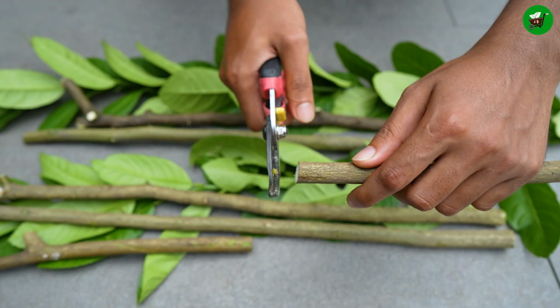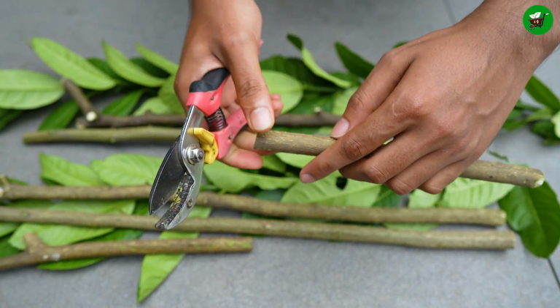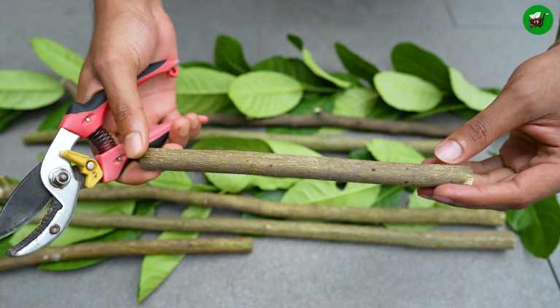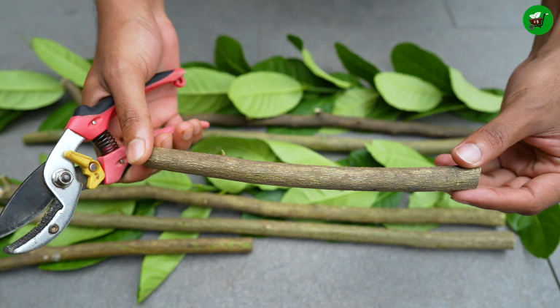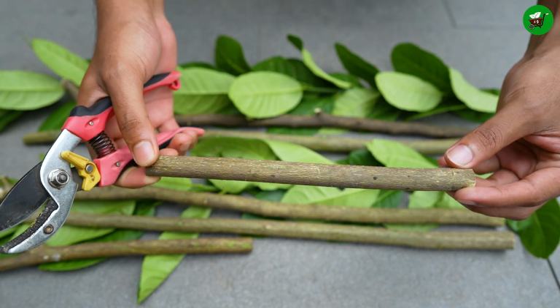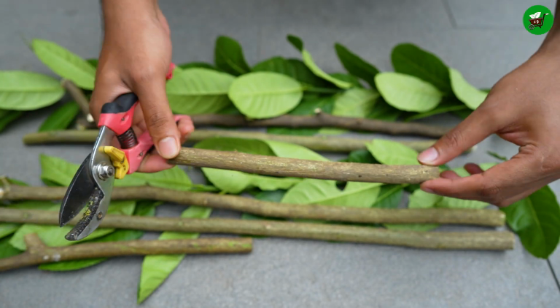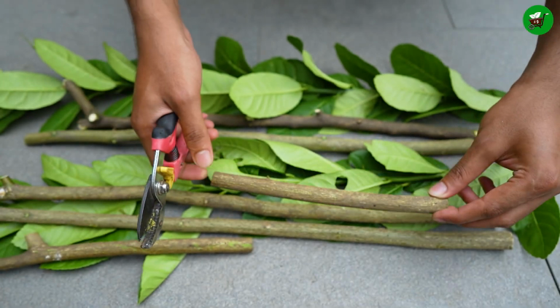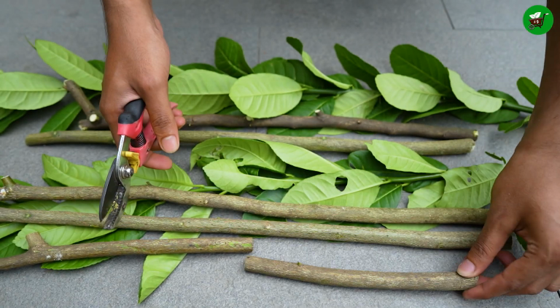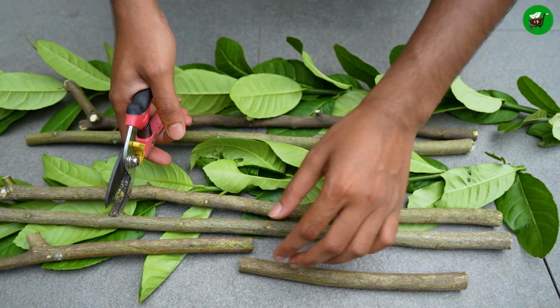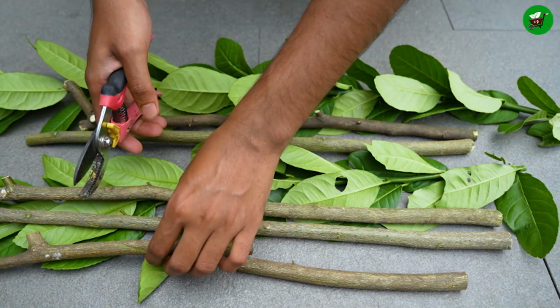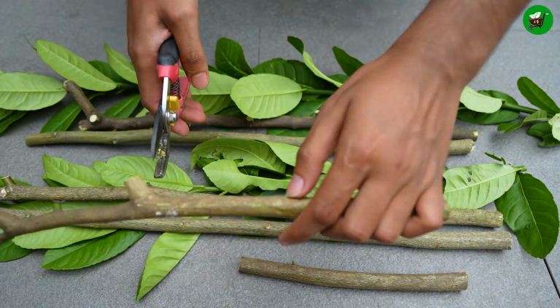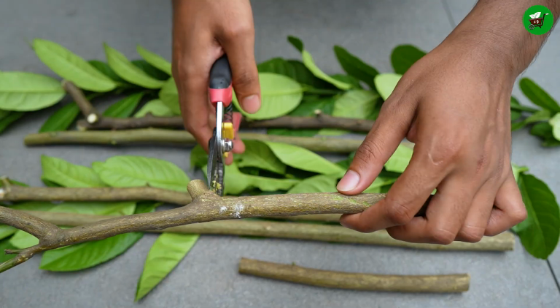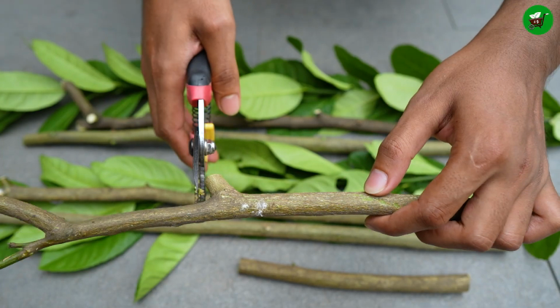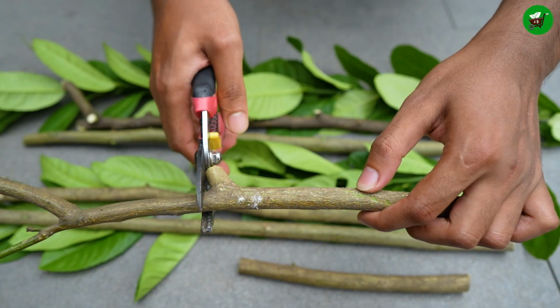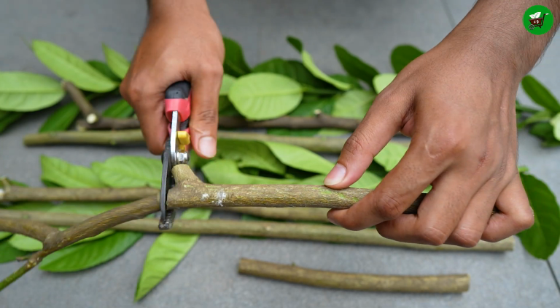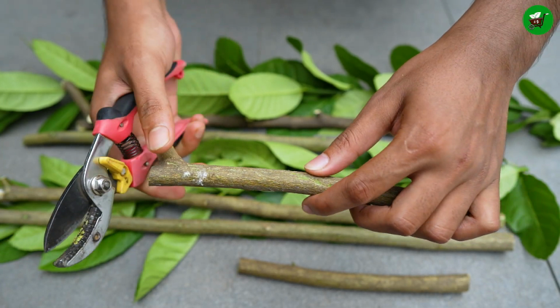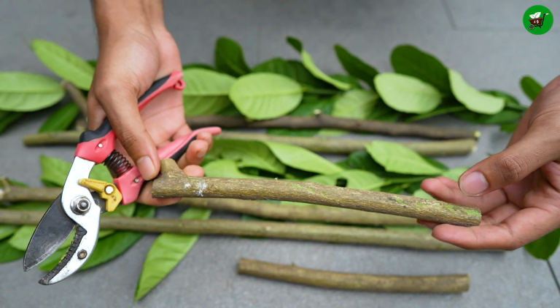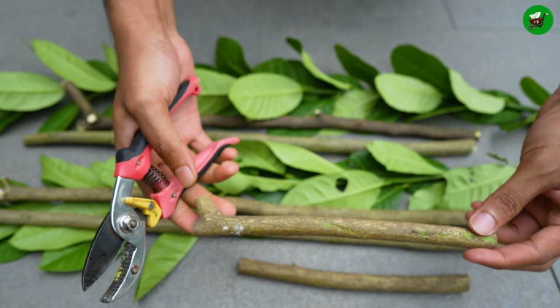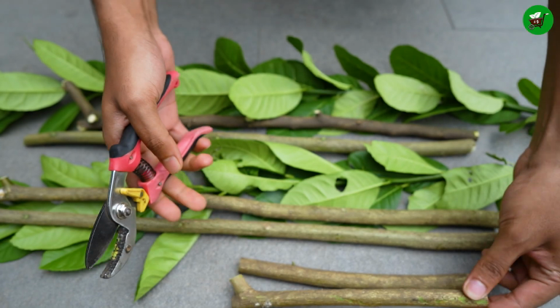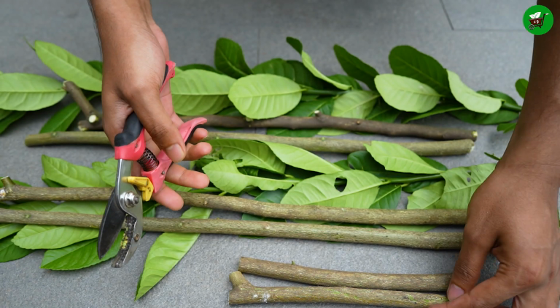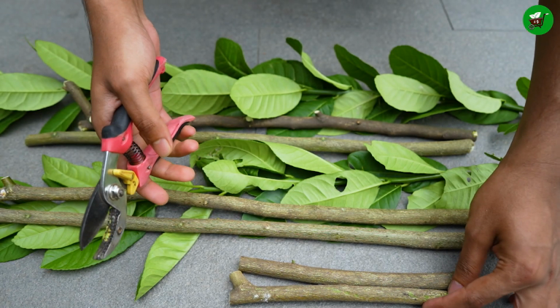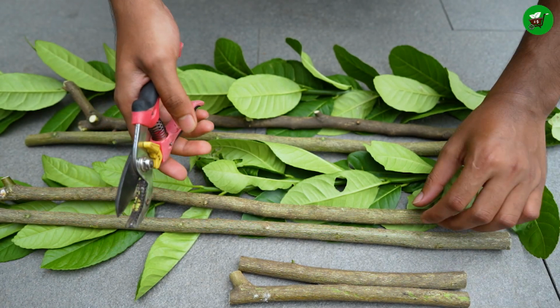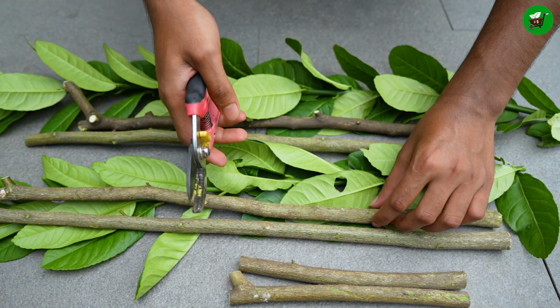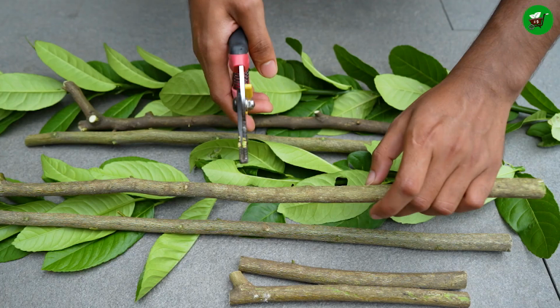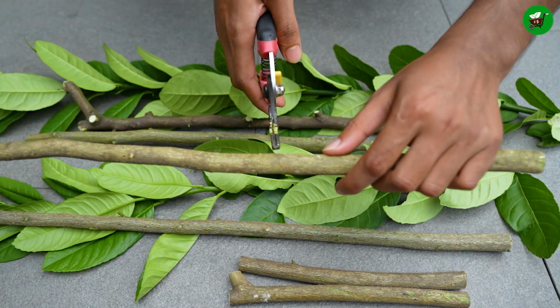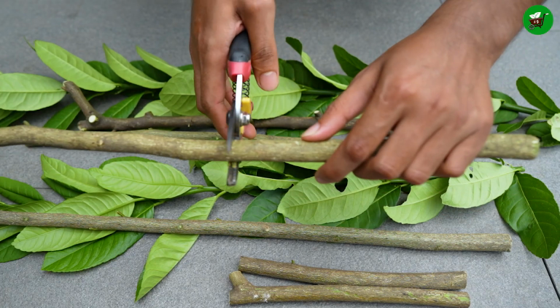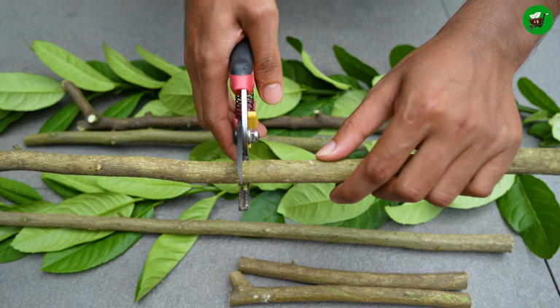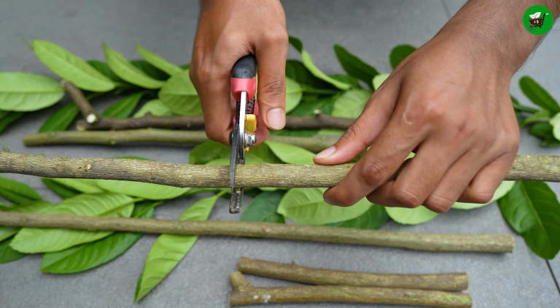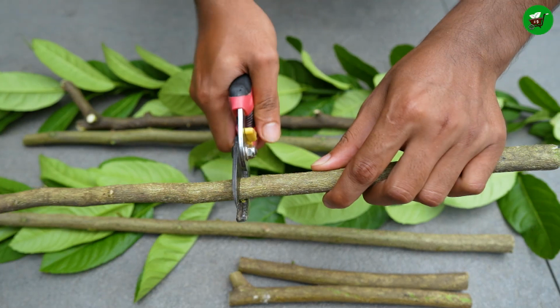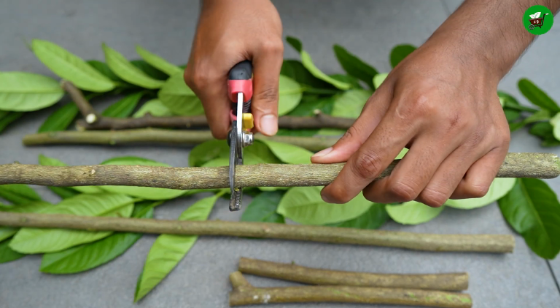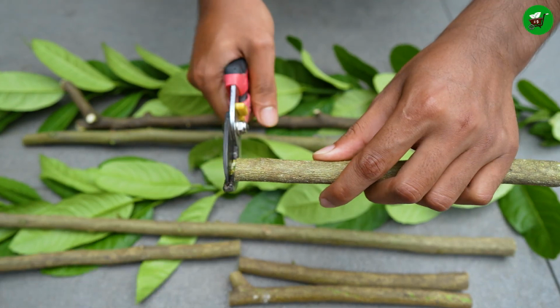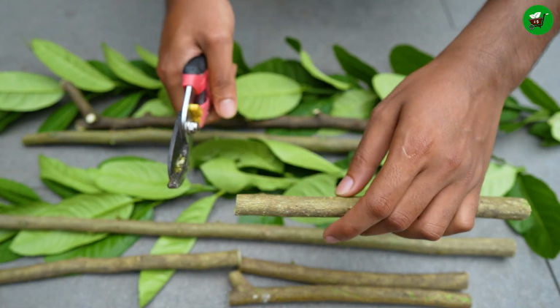First, we need to collect a healthy, vigorous lemon branch from a good variety, and it should be about 1-2 years old. Using a sharp knife, cut the branch into pieces about 10 to 12 inches long.